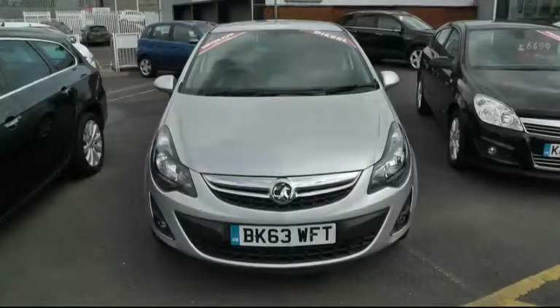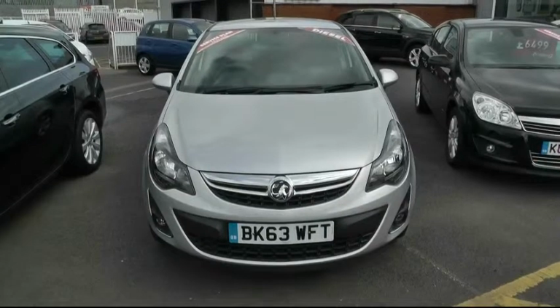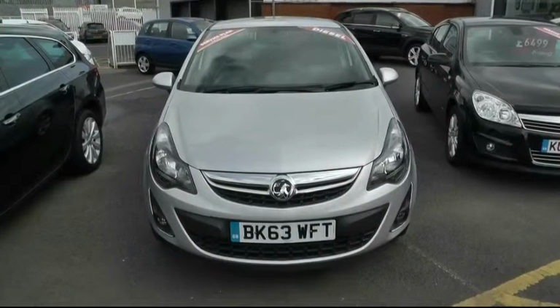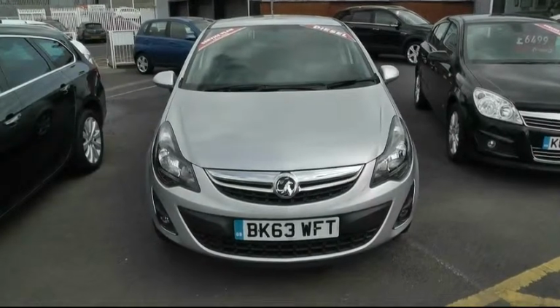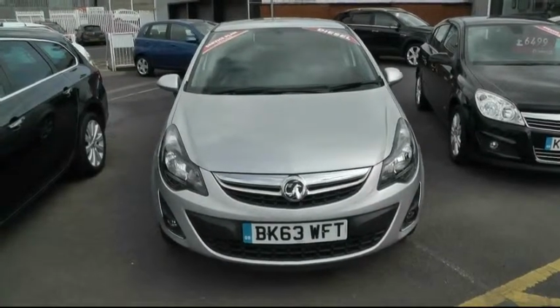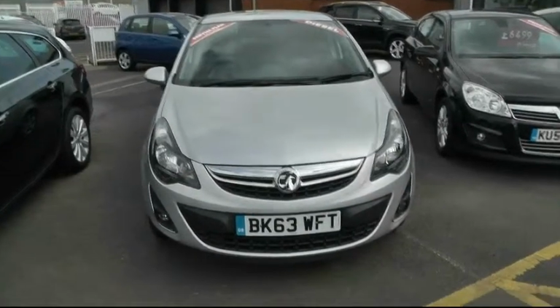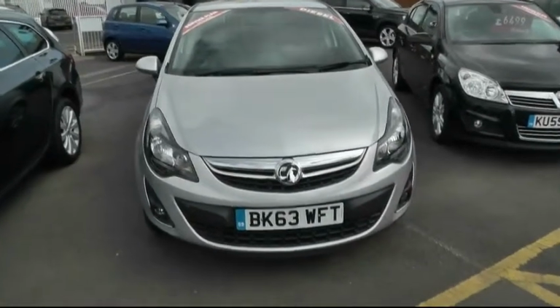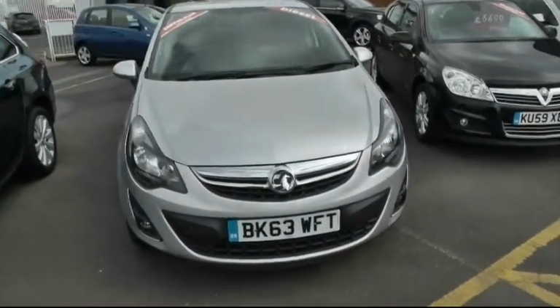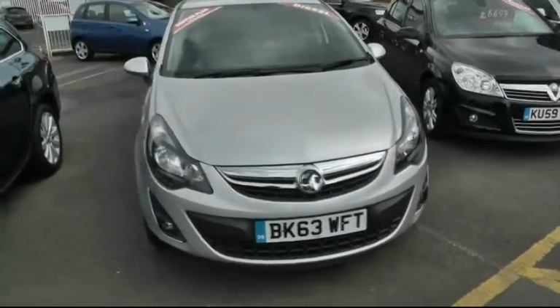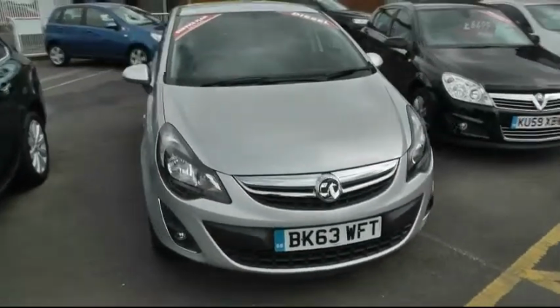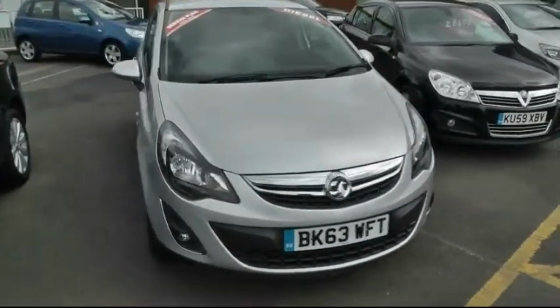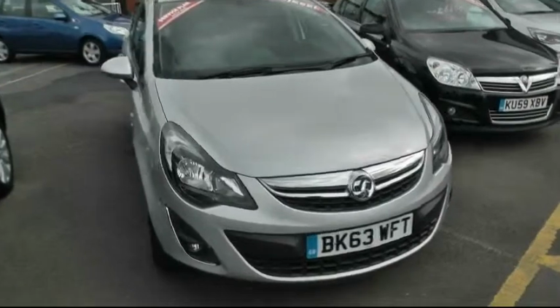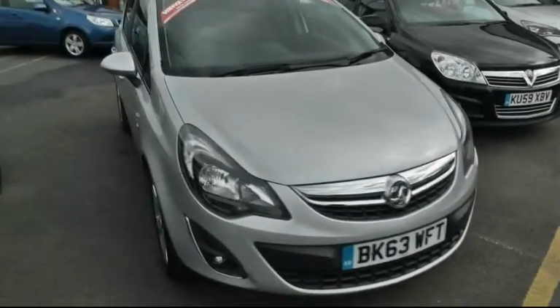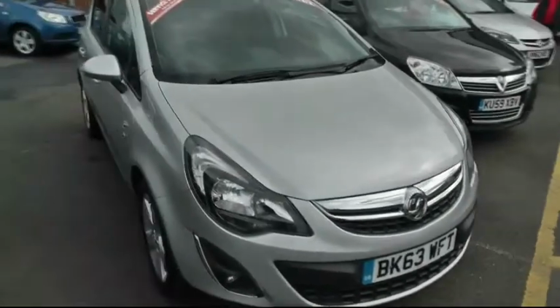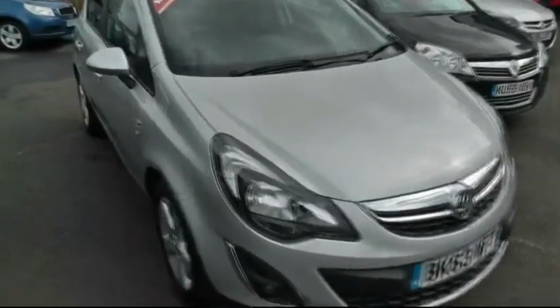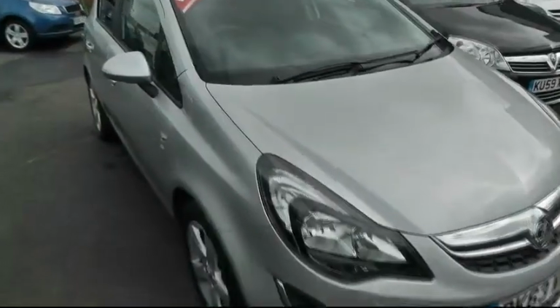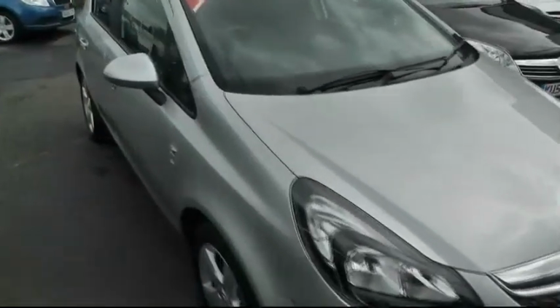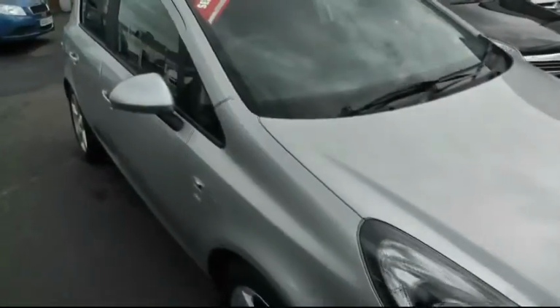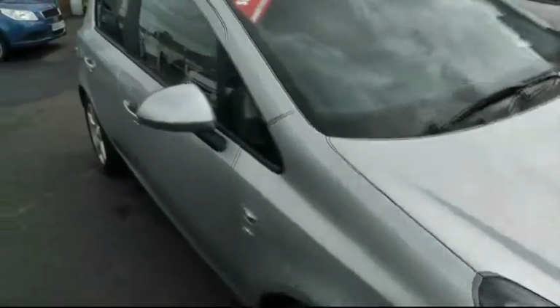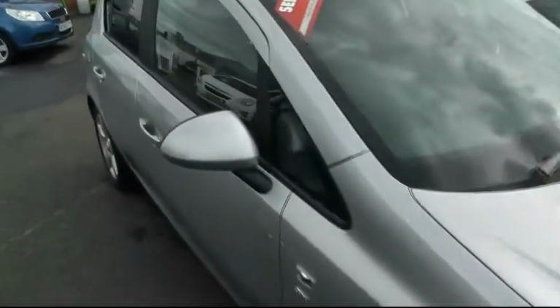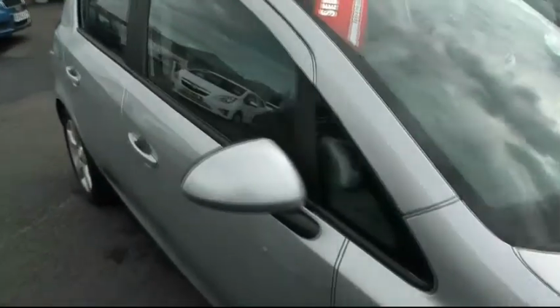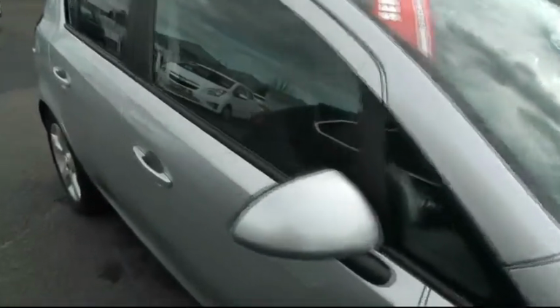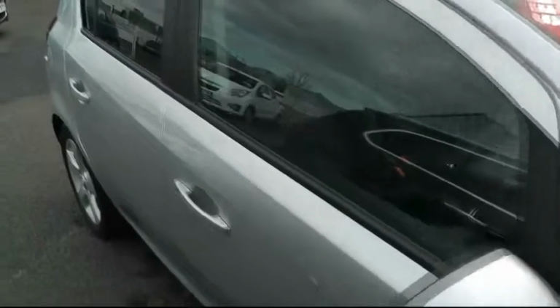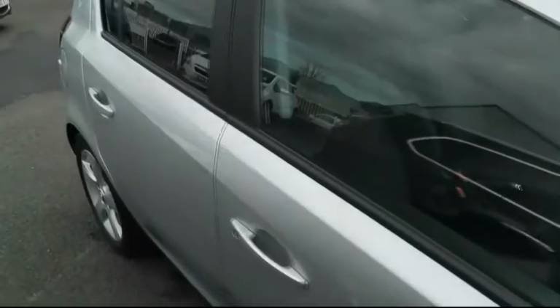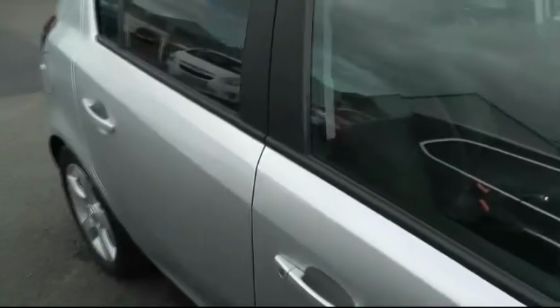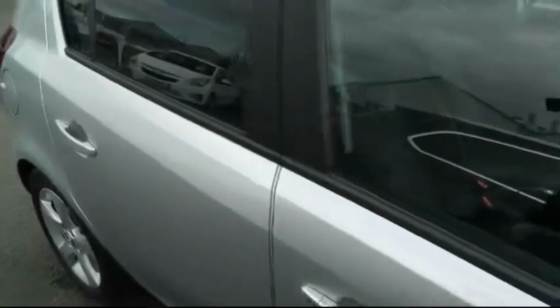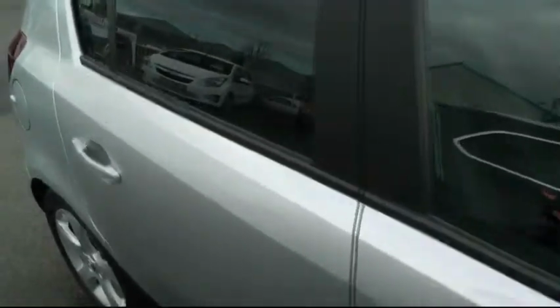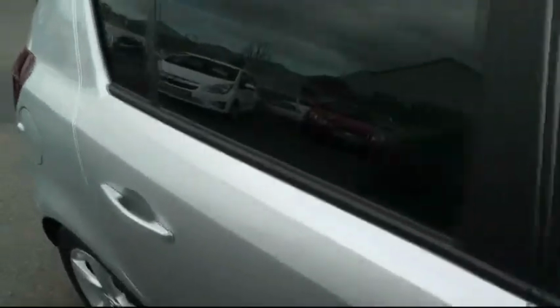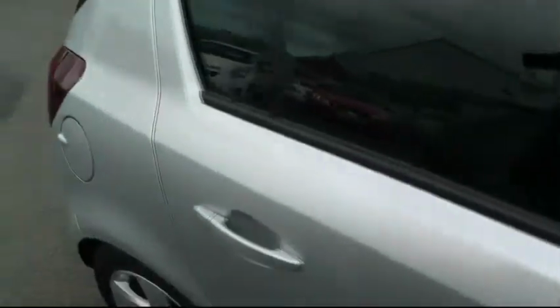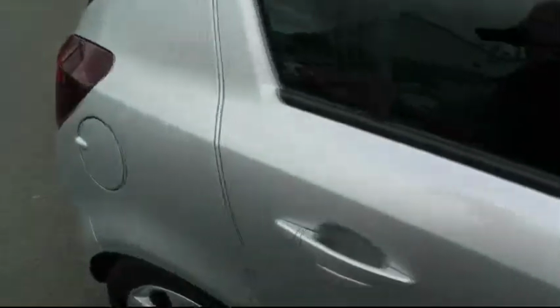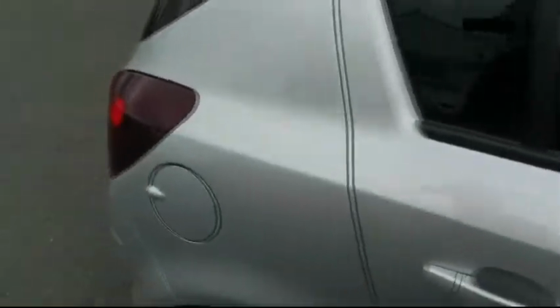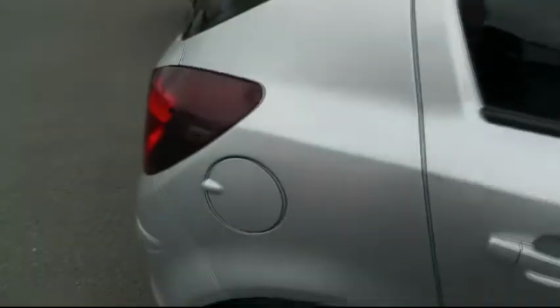This is Sam at Brindley Vauxhall in Wendsbury. We're looking at a 1.3 diesel Vauxhall Corsa SXI. It's a five-door hatchback, just over 1,800 miles, with alloy wheels finished in metallic softened silver.